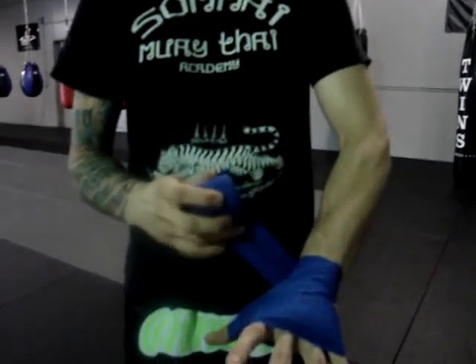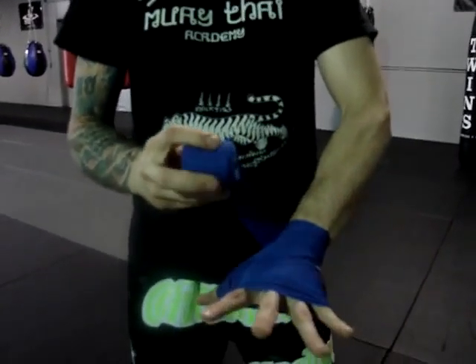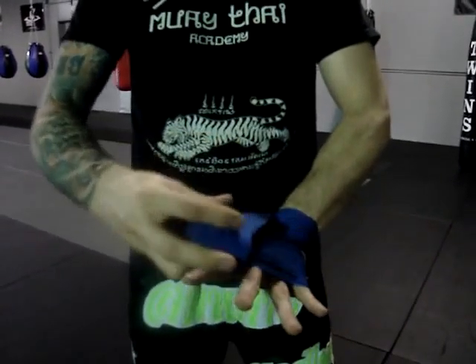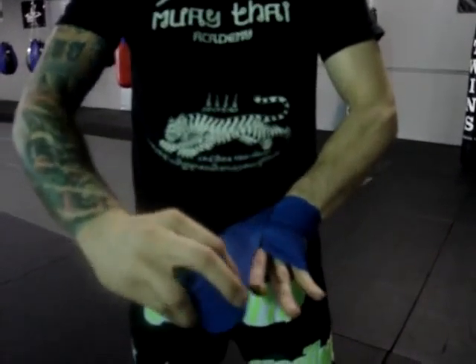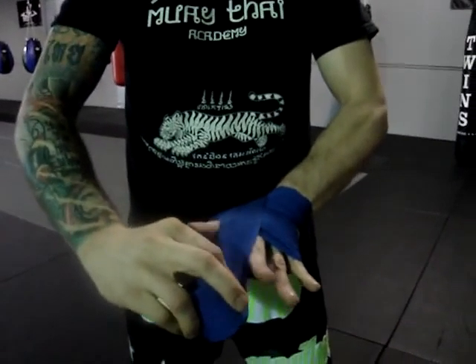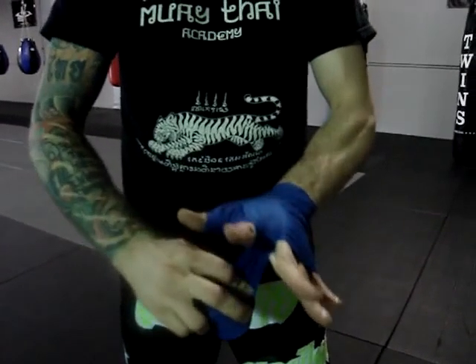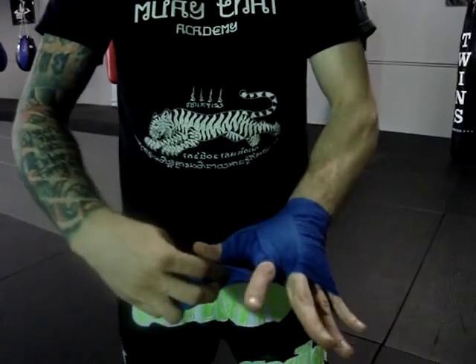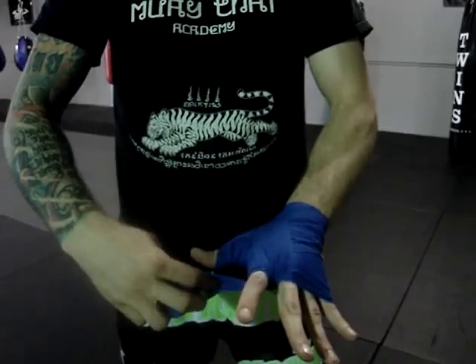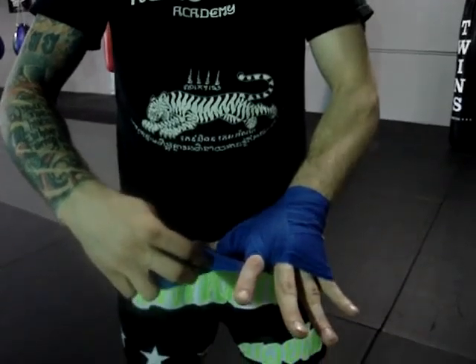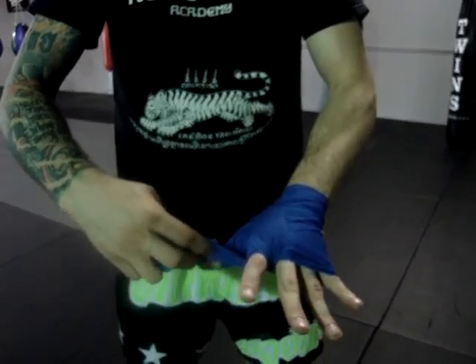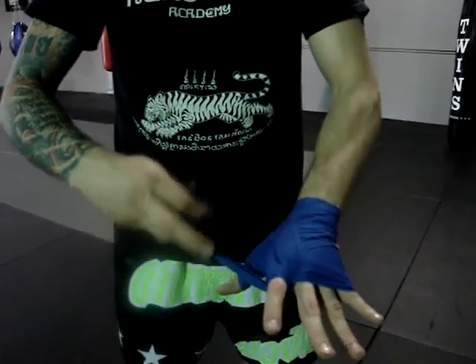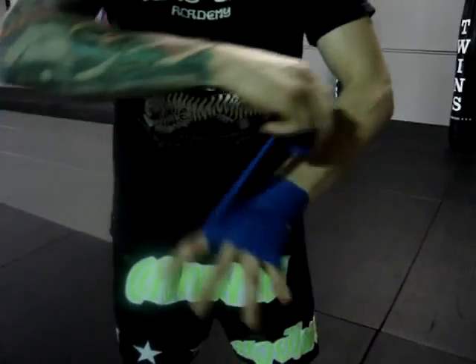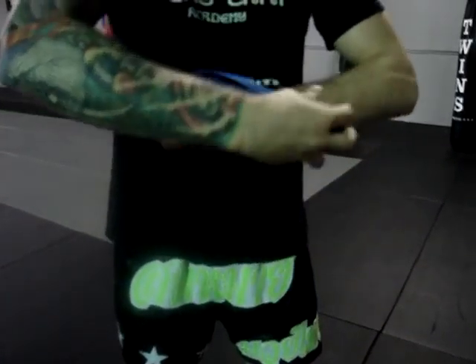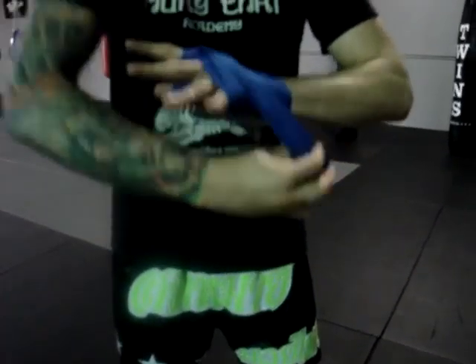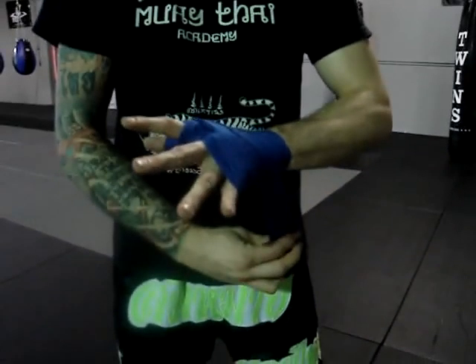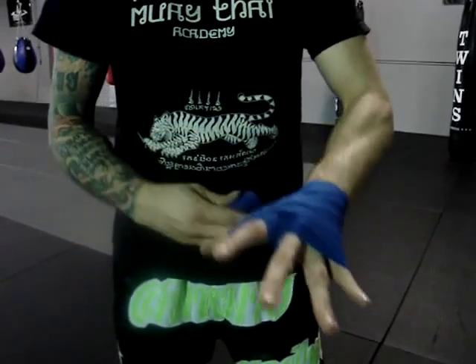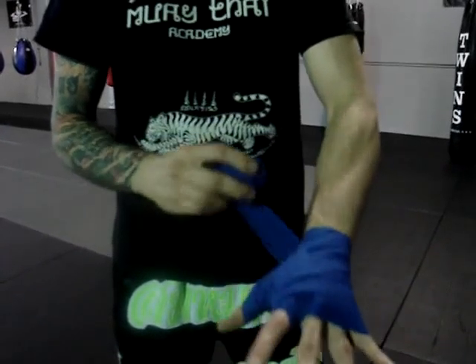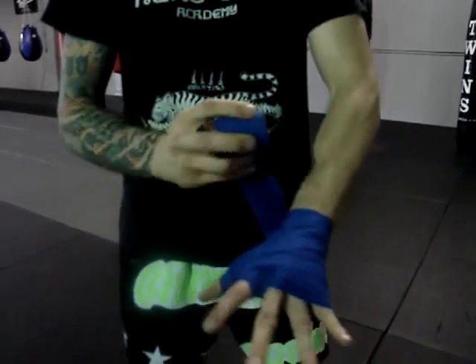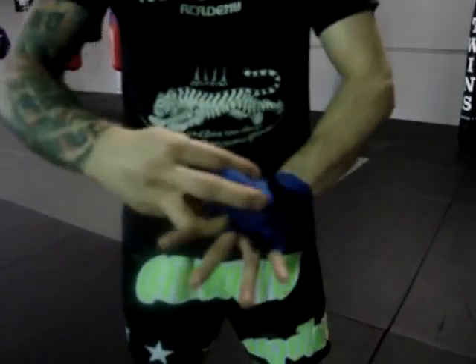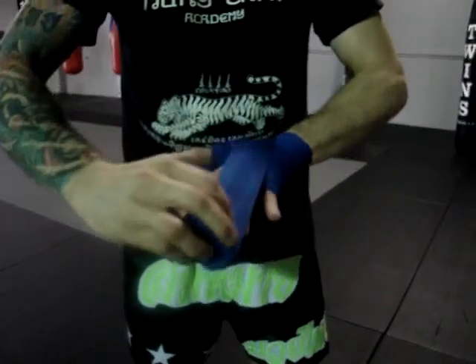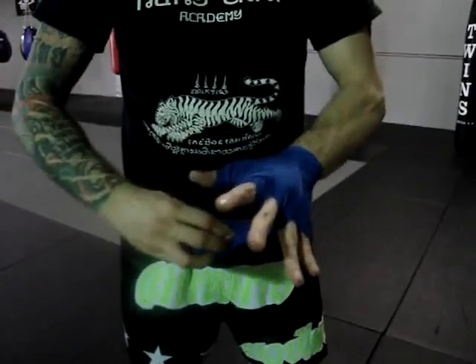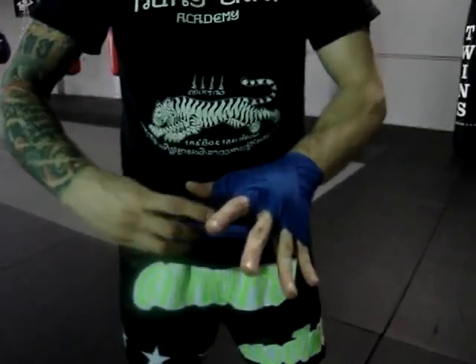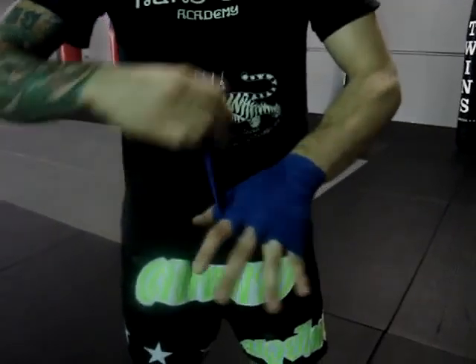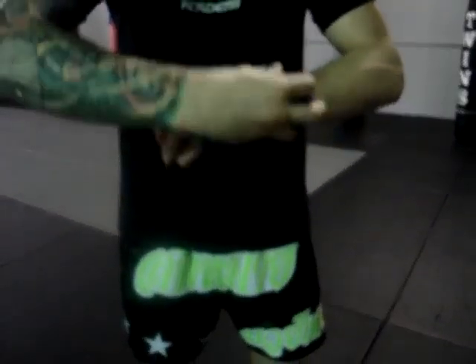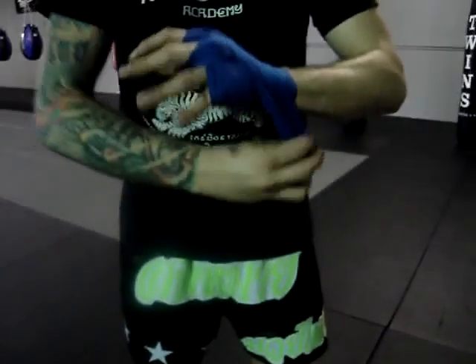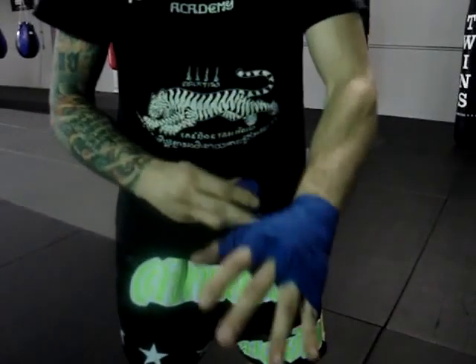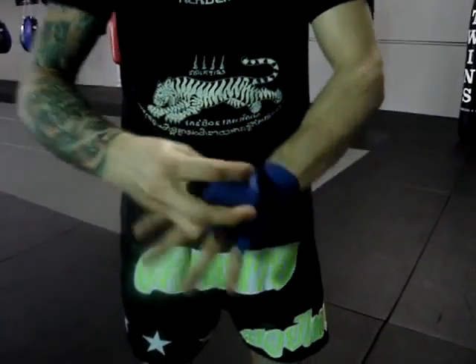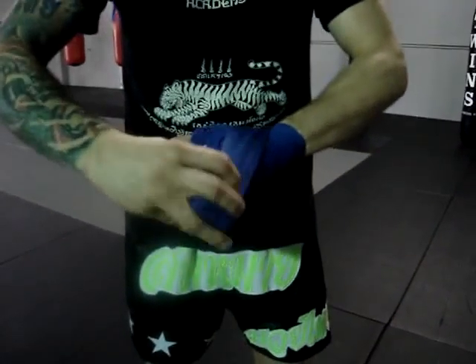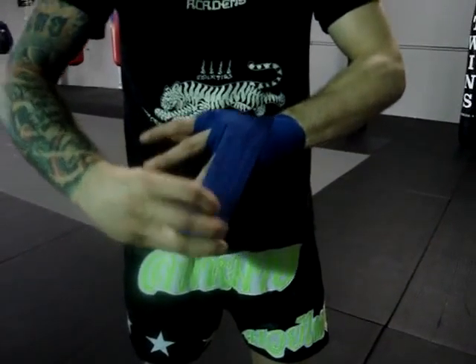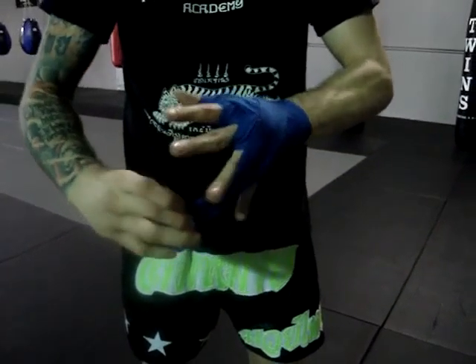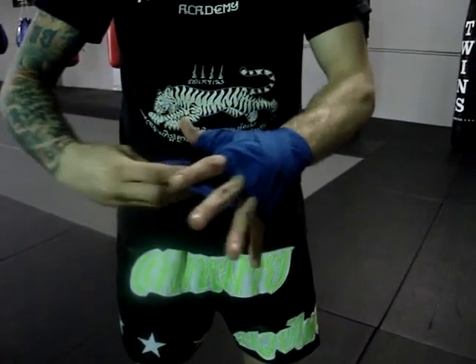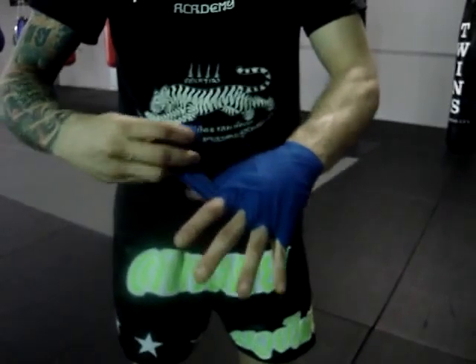Now from here you're going to go between your first finger and your middle finger, pull it between your first finger and your thumb, back across the wrist. Repeat for each finger: next finger, back across, next finger, back across.